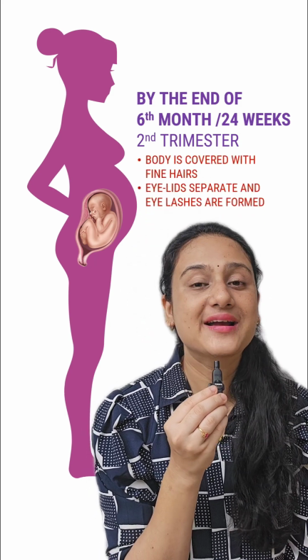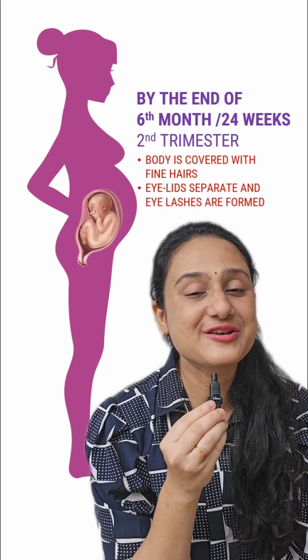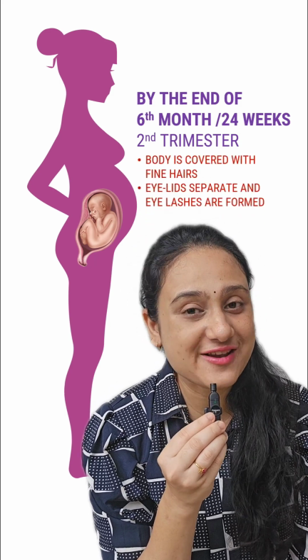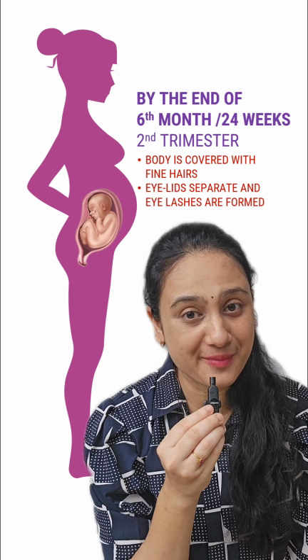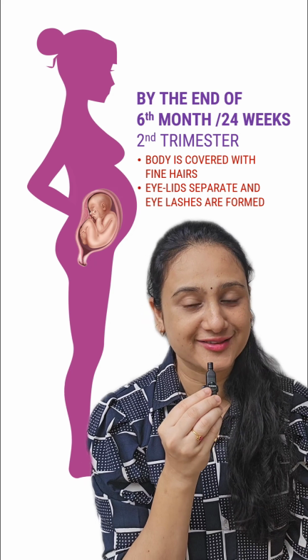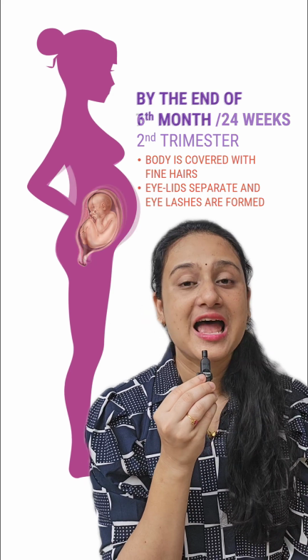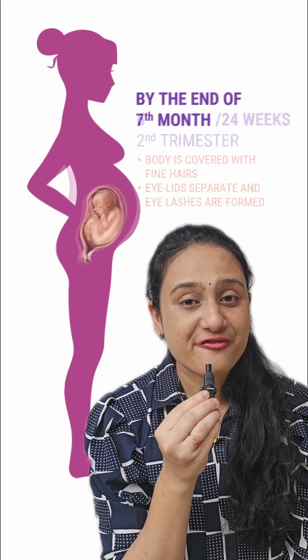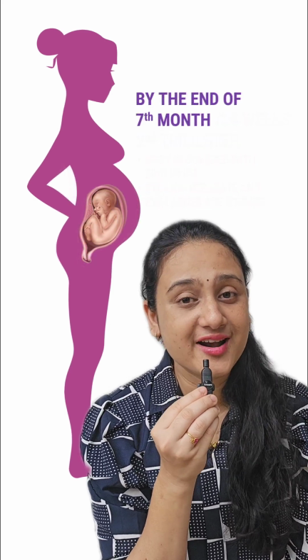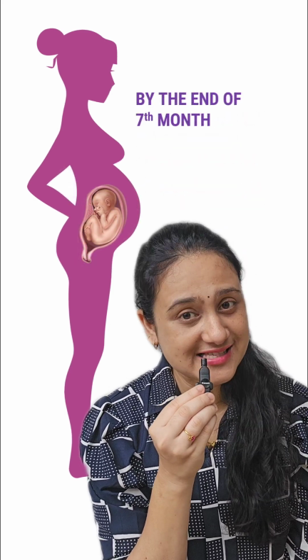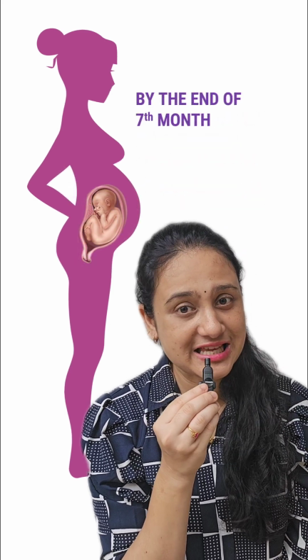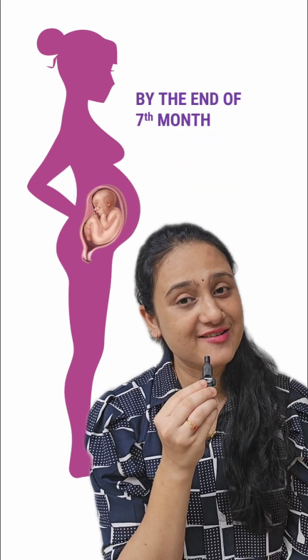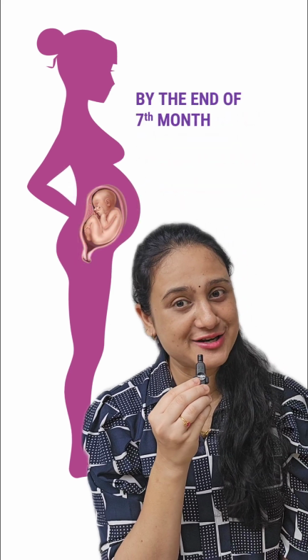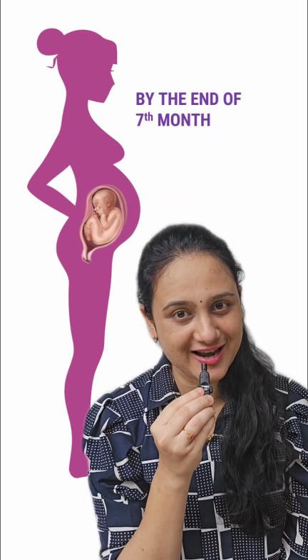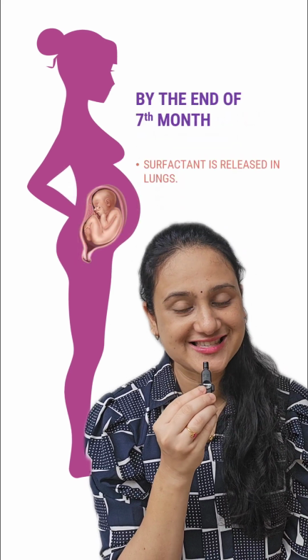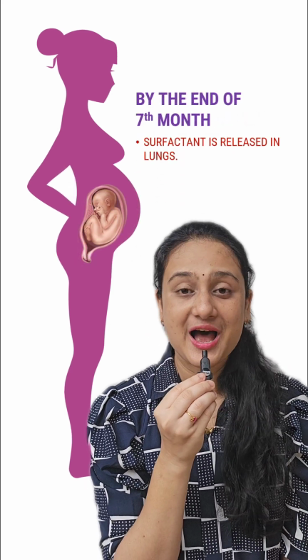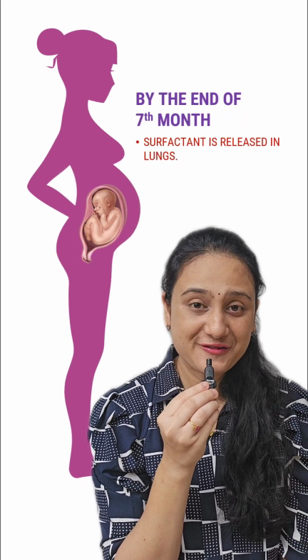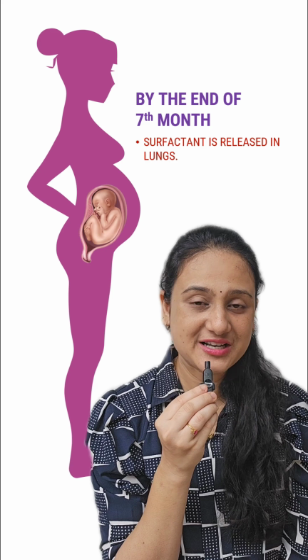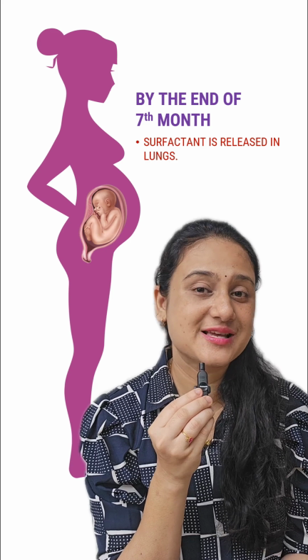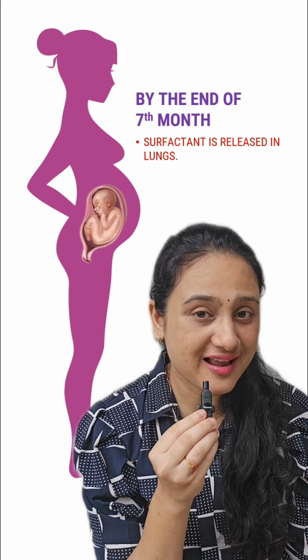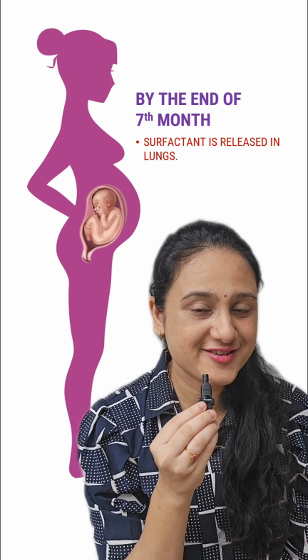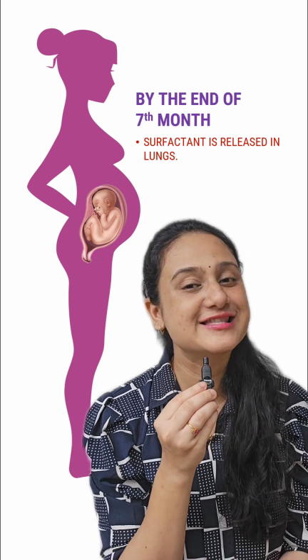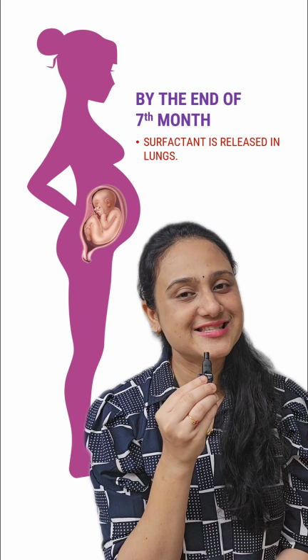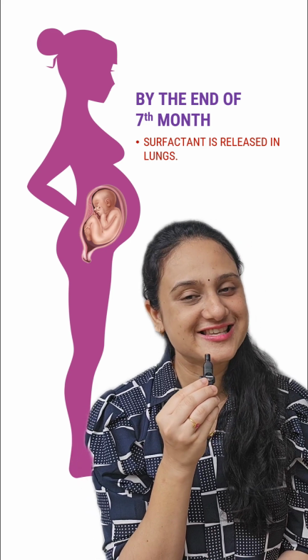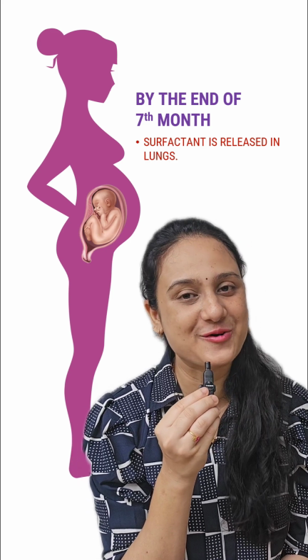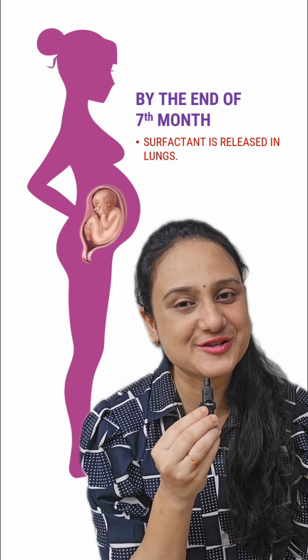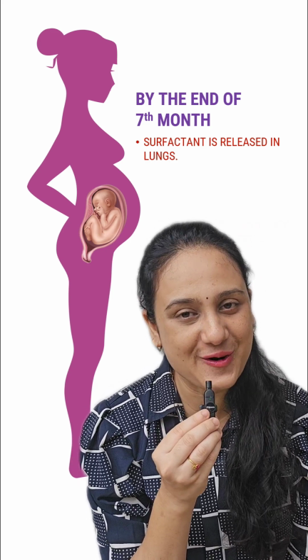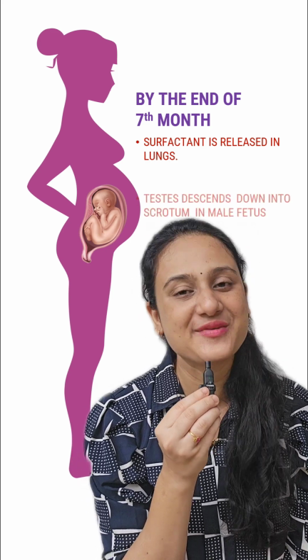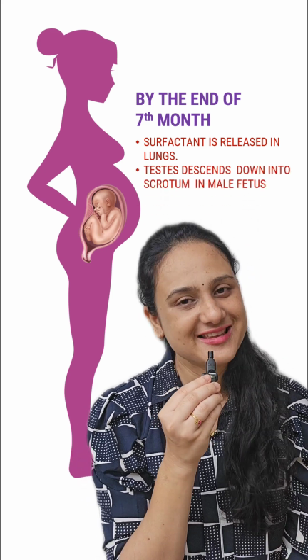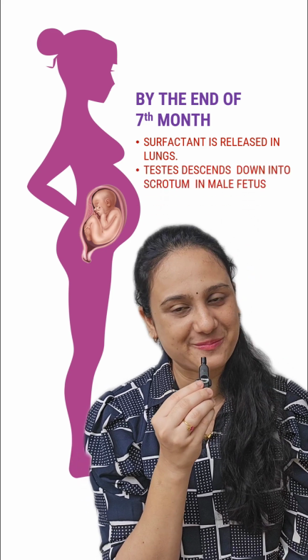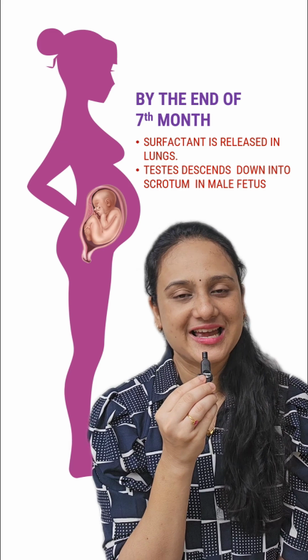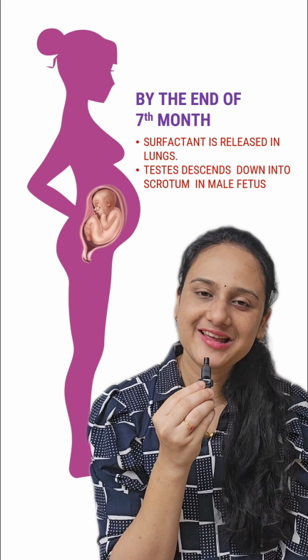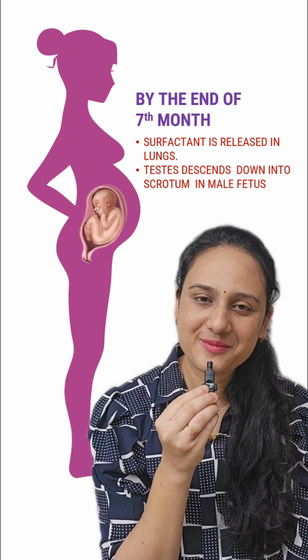By the end of the 7th month, surfactant — that is lecithin — is released into the lungs. Apart from that, if it is a male fetus, the testes descend down into the scrotum in the 7th month.